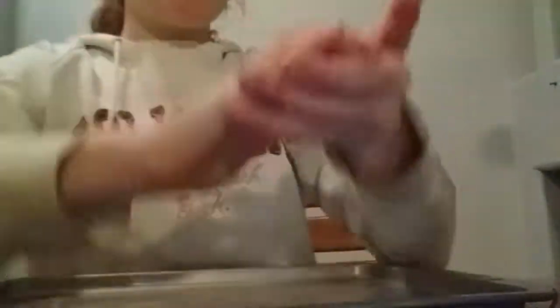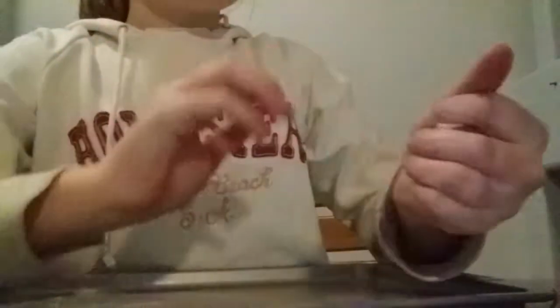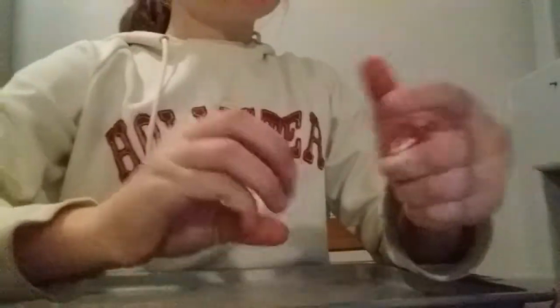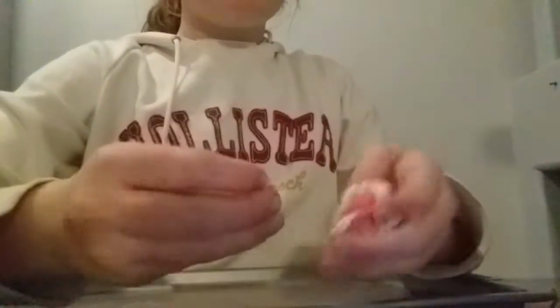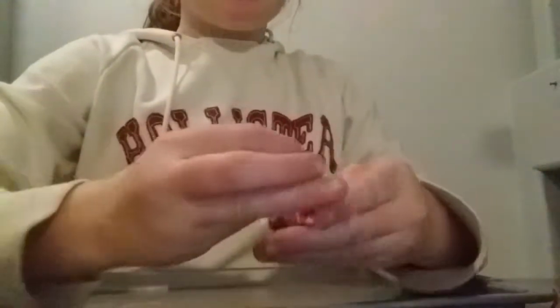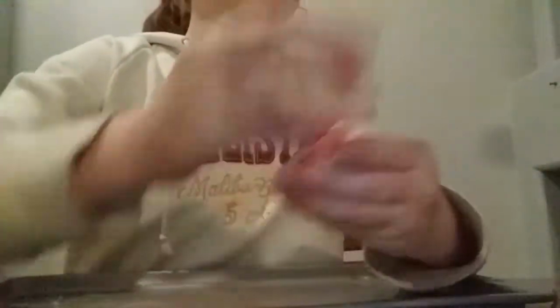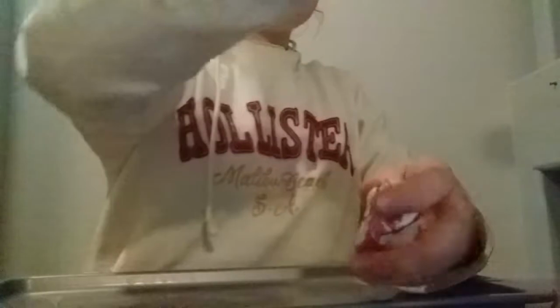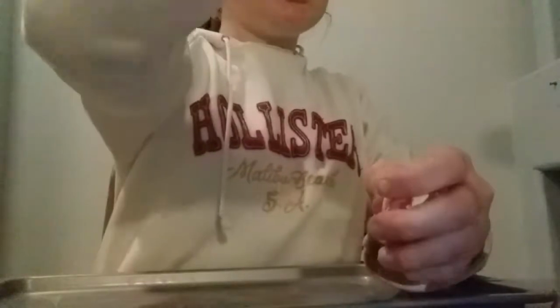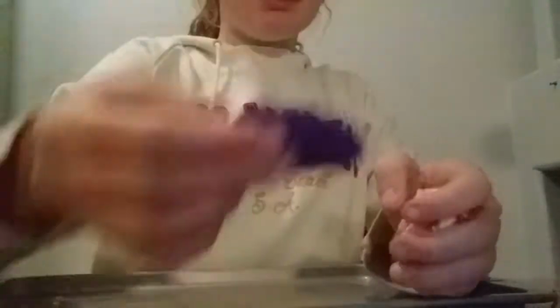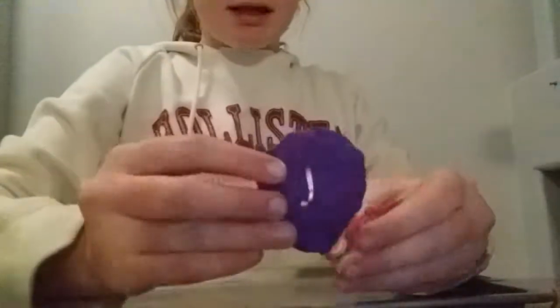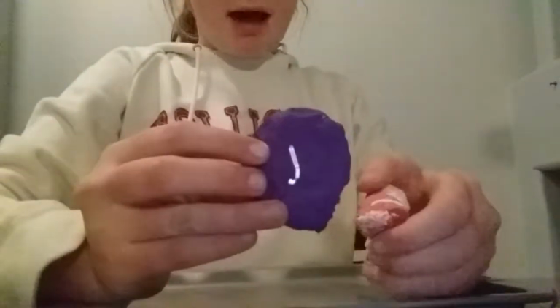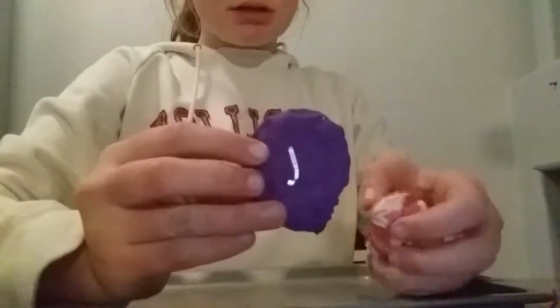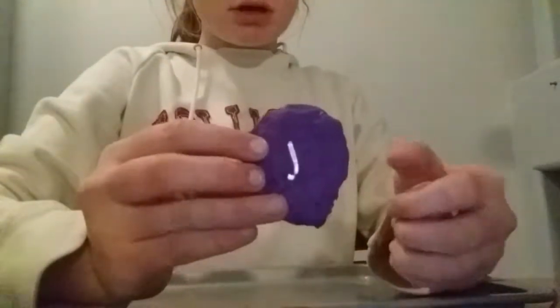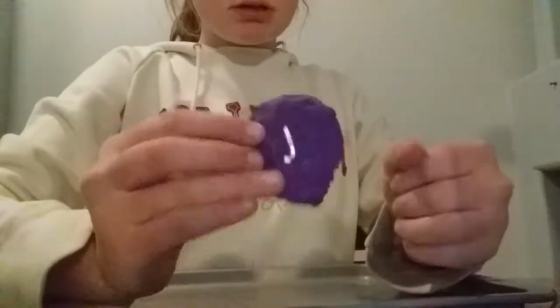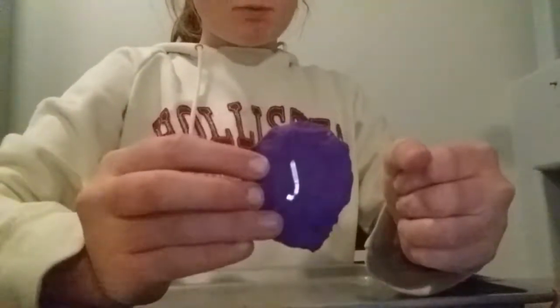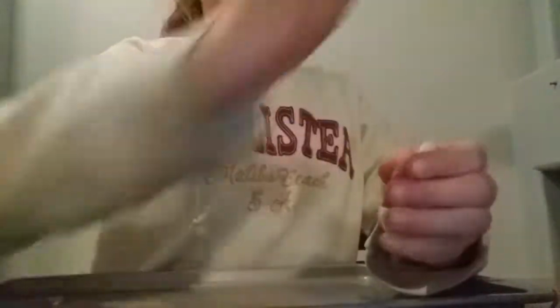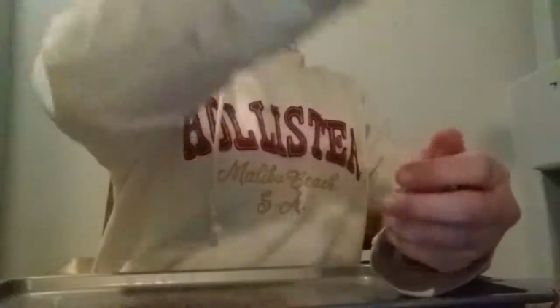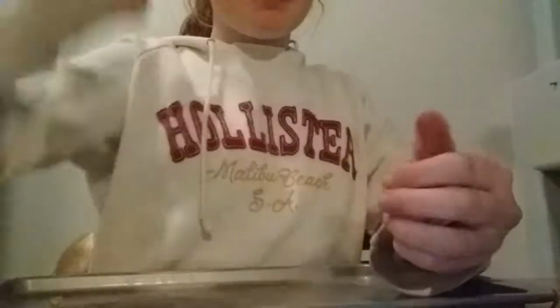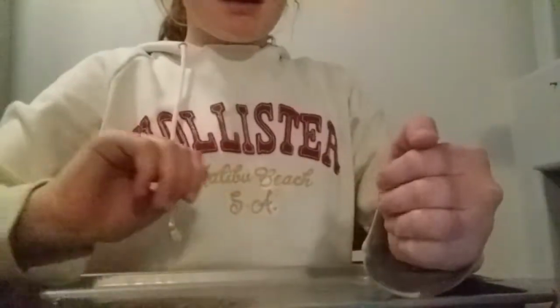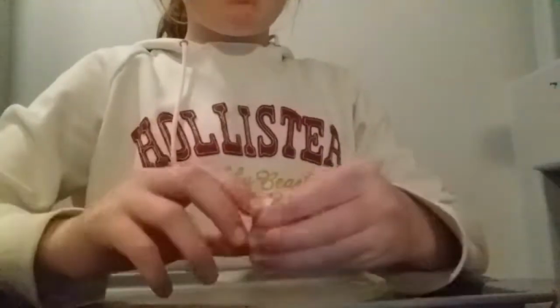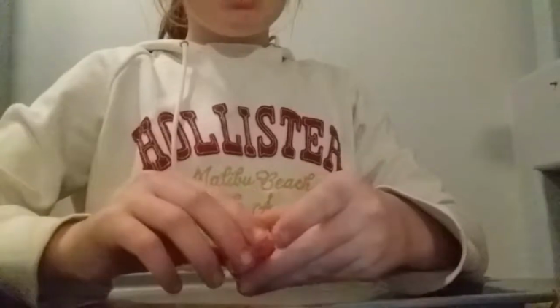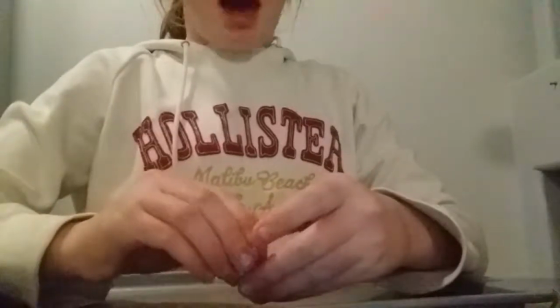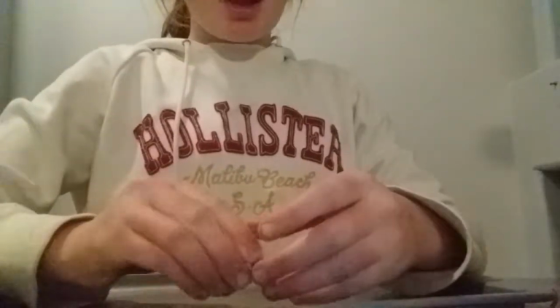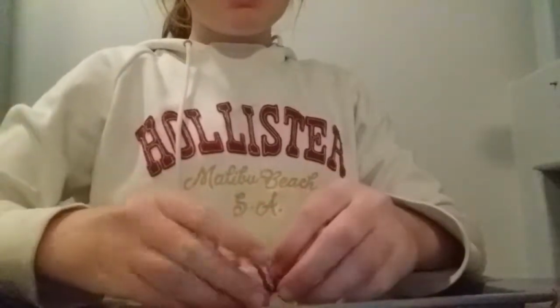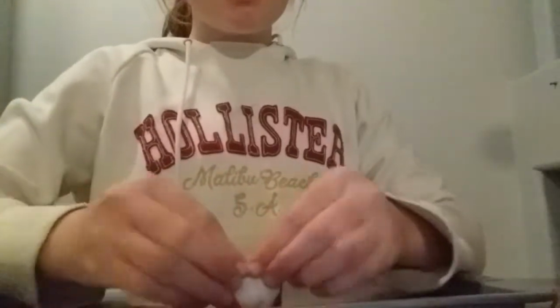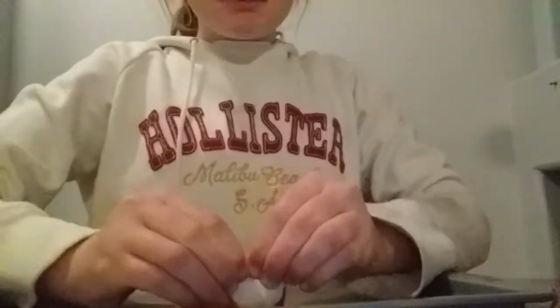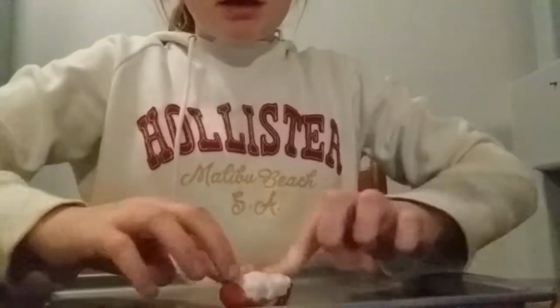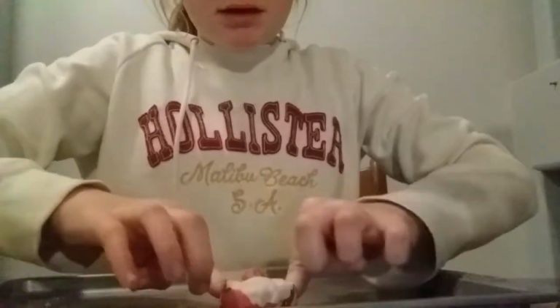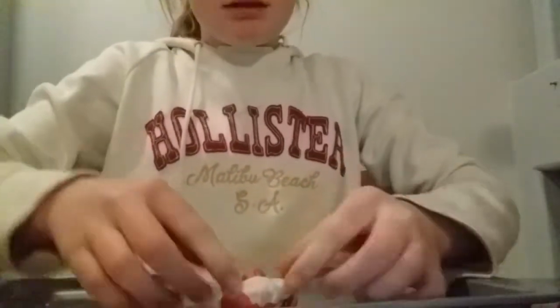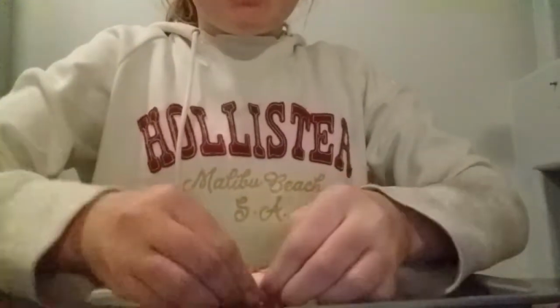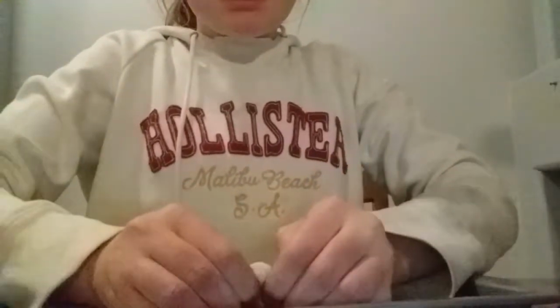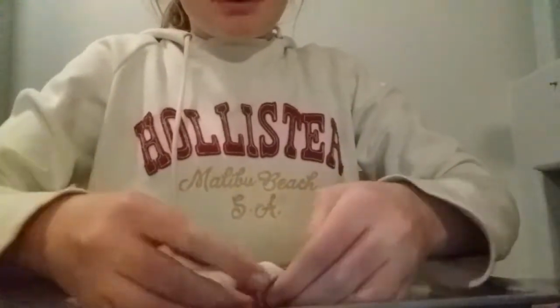So today I'm going to teach you how to make these little clay tablets. Here's my first one. This is what I'm going to be doing — let's get started.